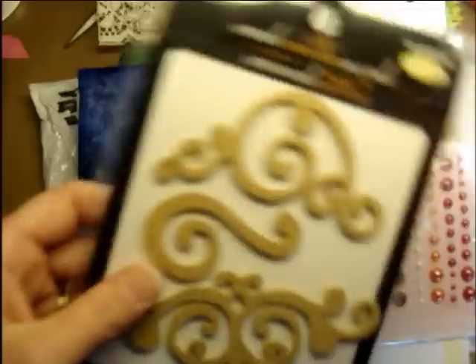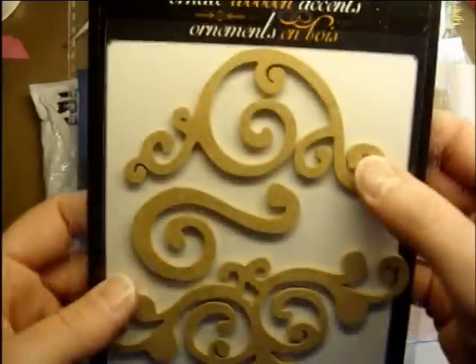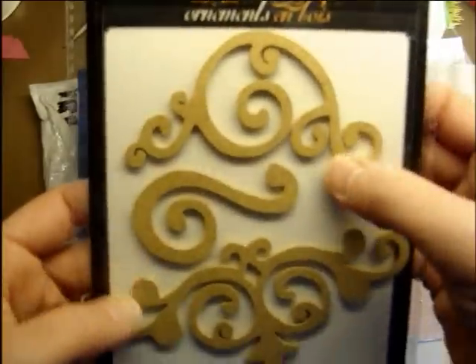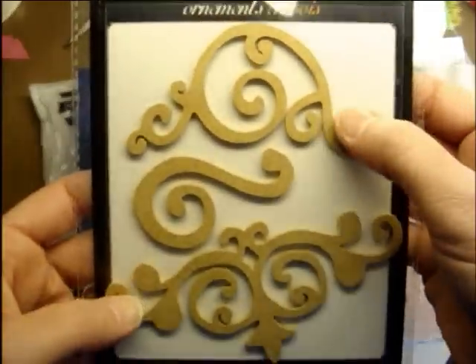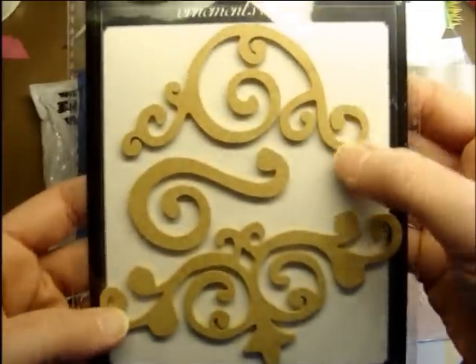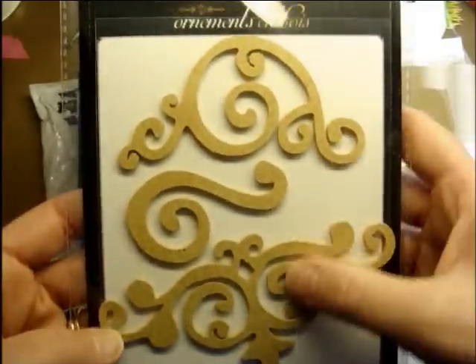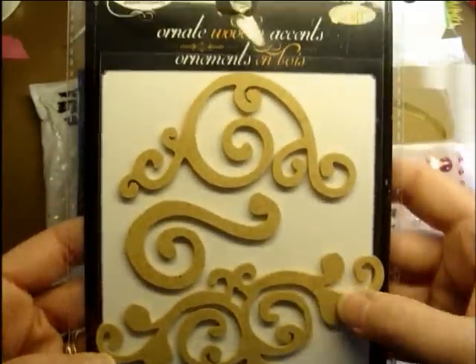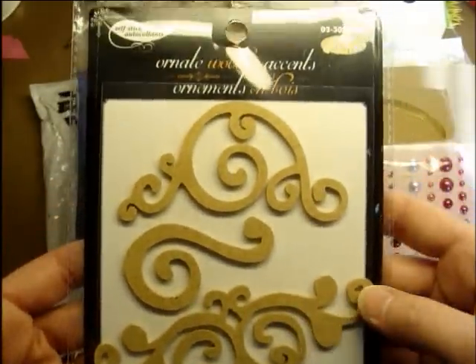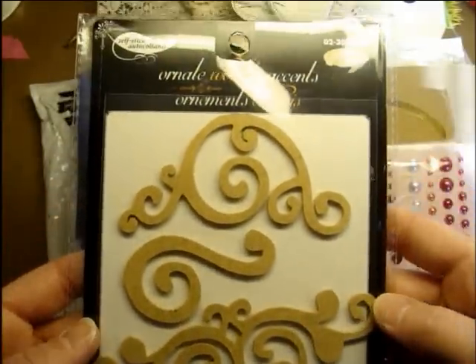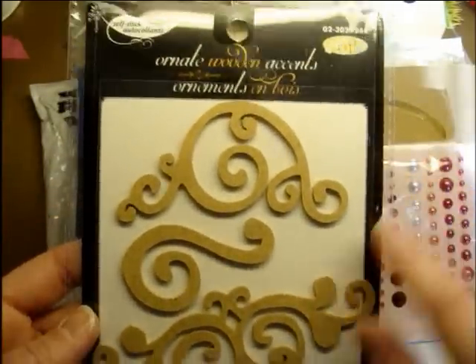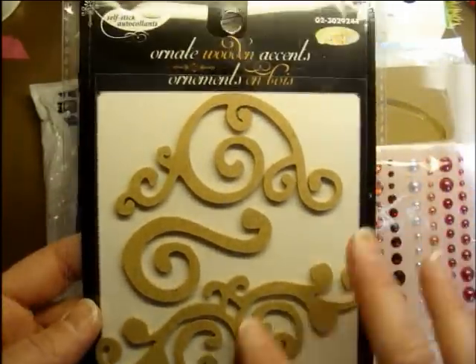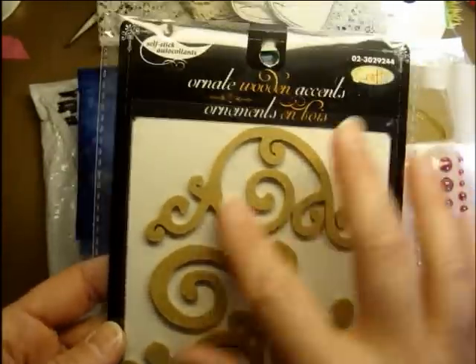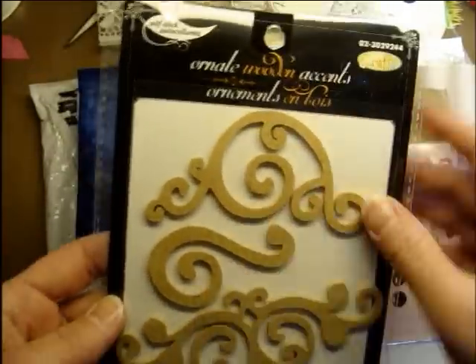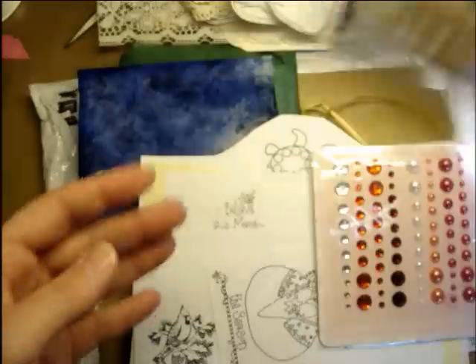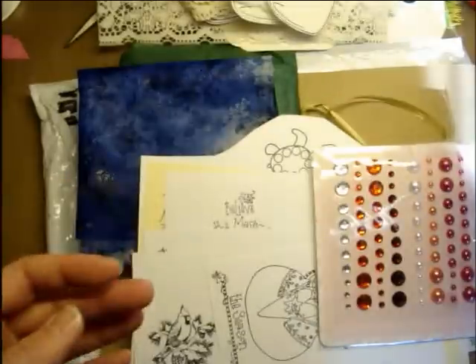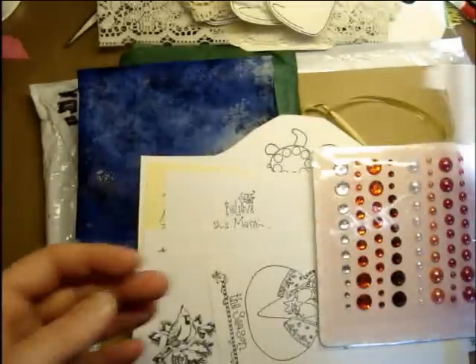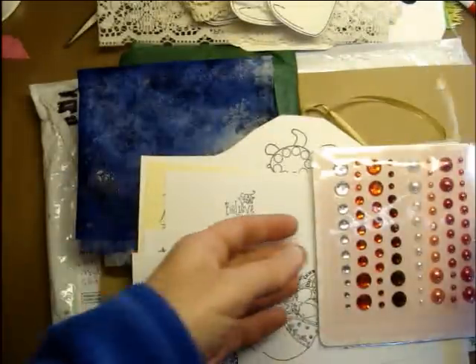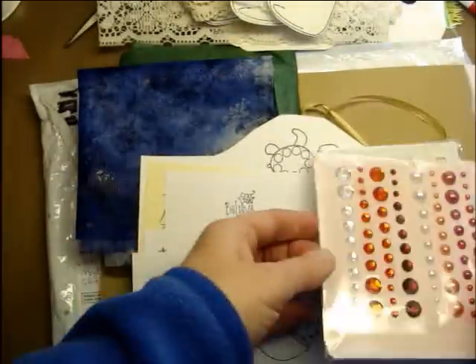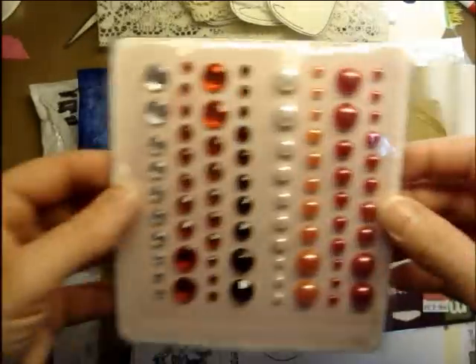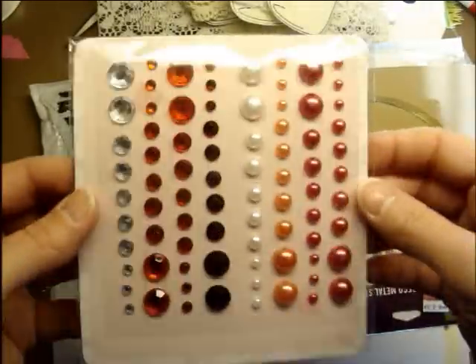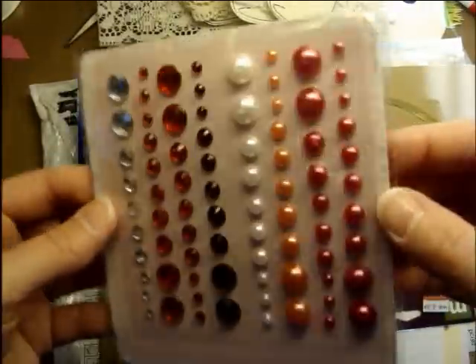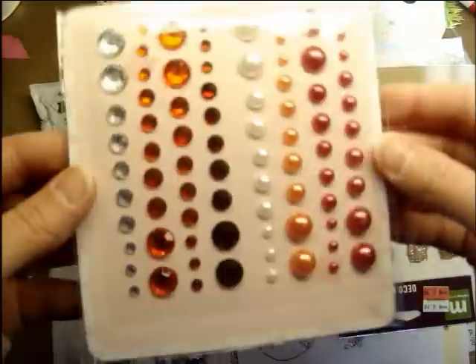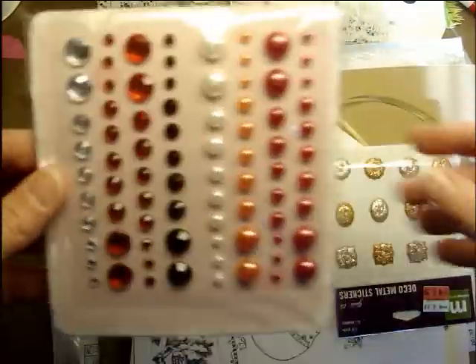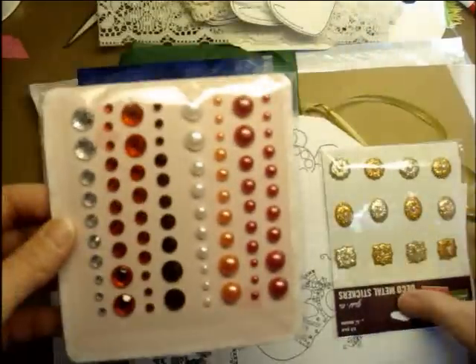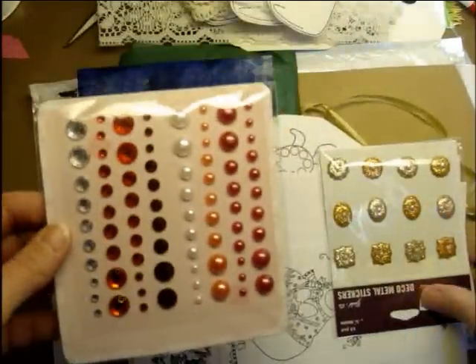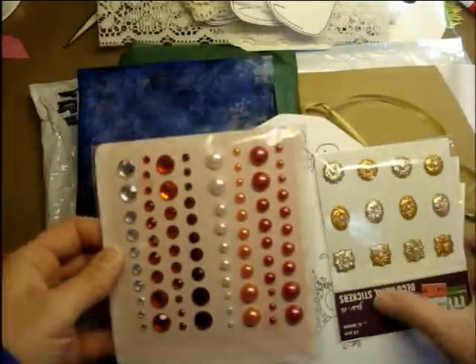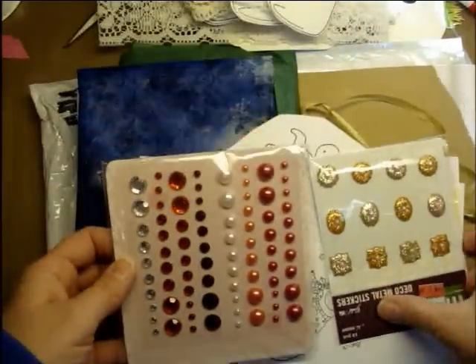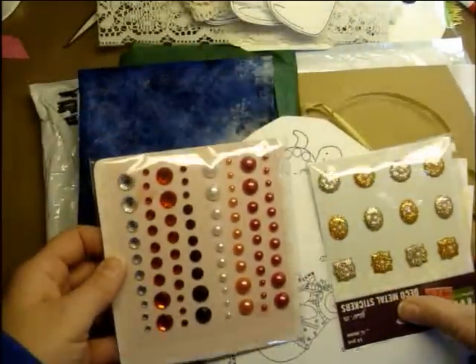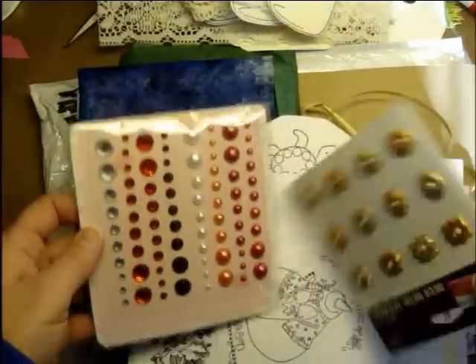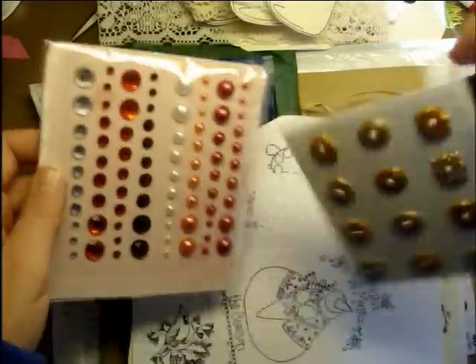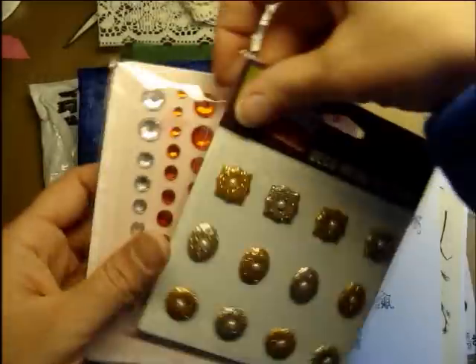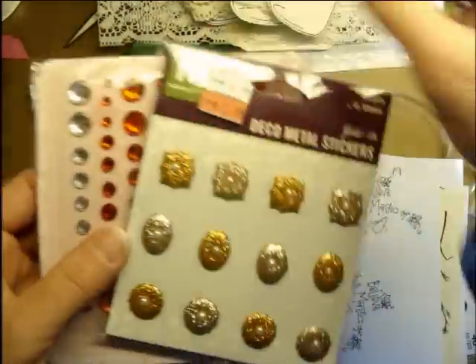Some really cool wood pieces, which I'm thinking of embossing on those. Some bling, because you can never have enough bling, and some more bling. These ones are deco metal.